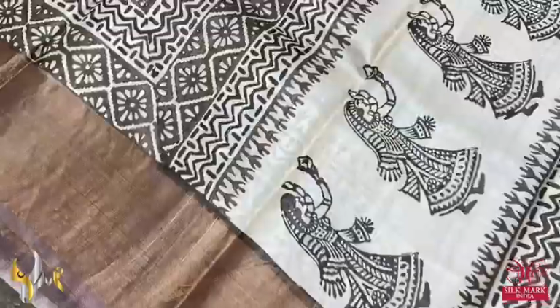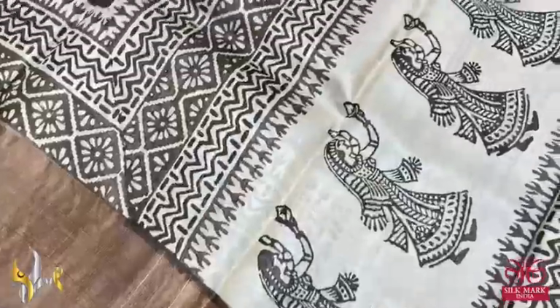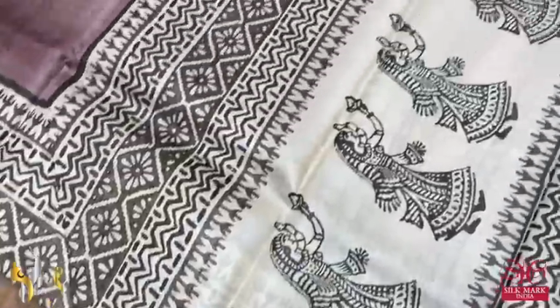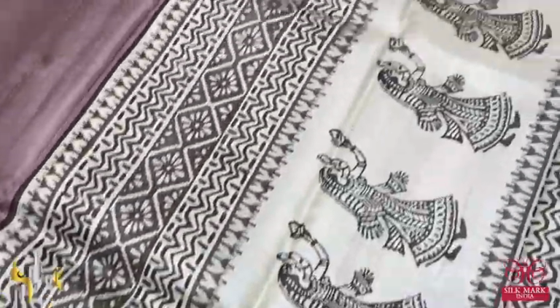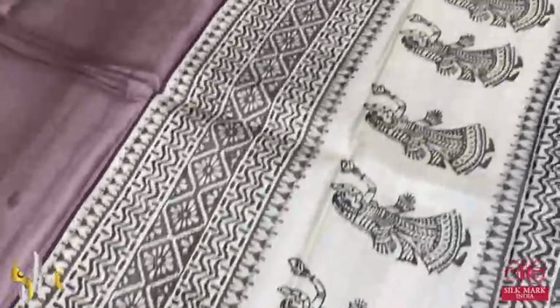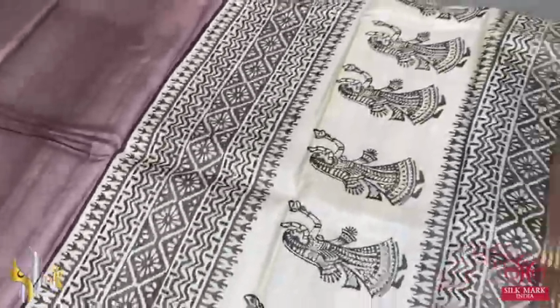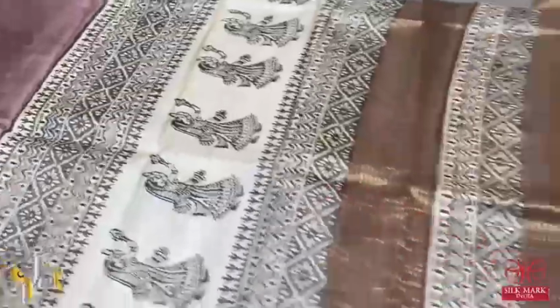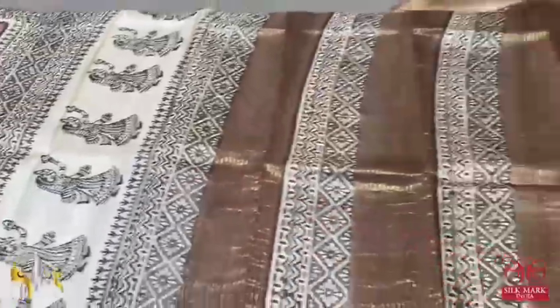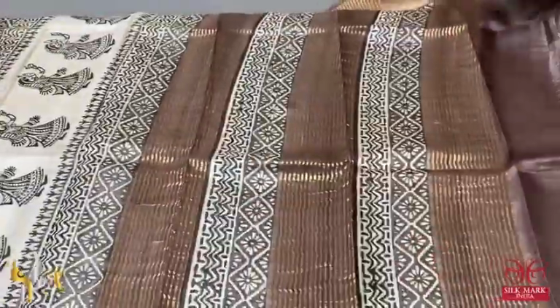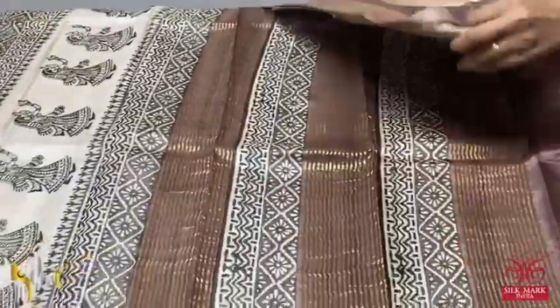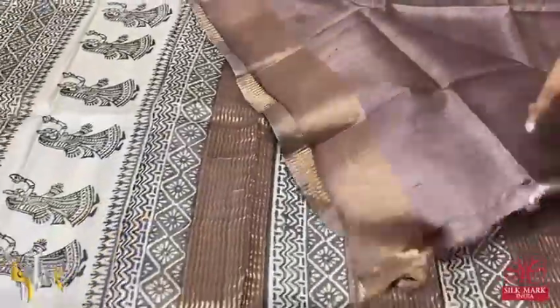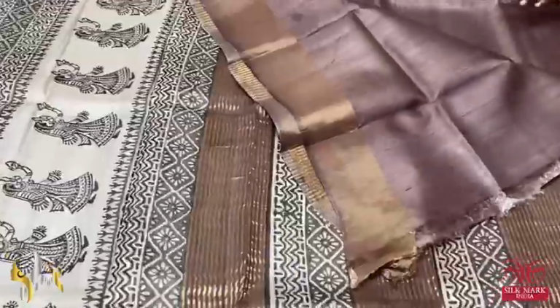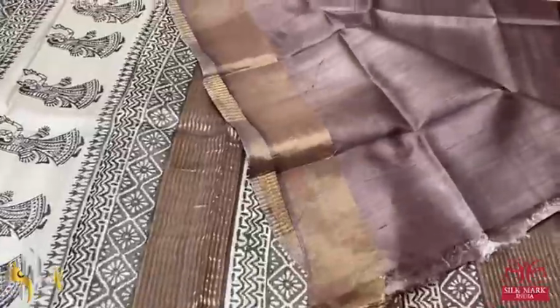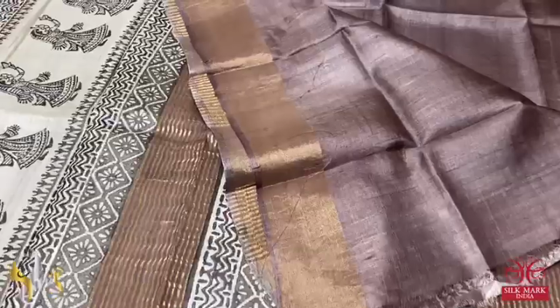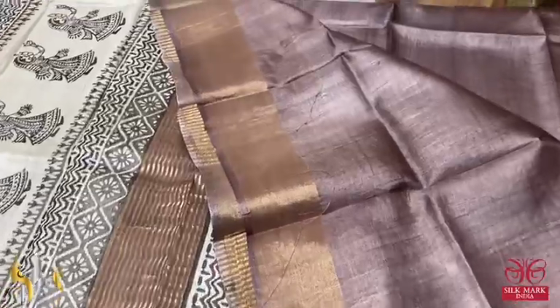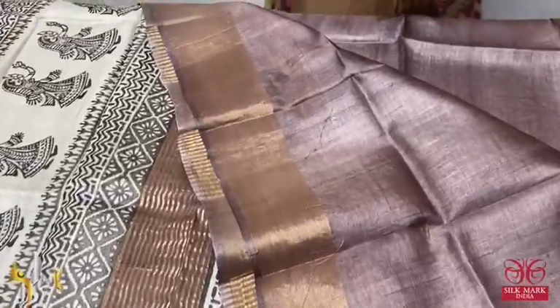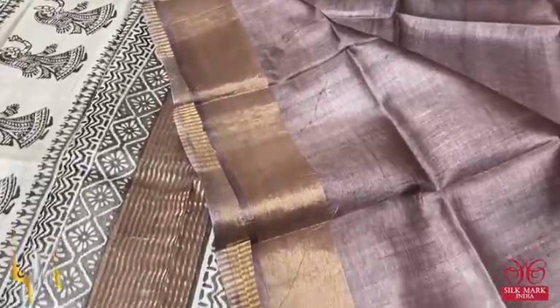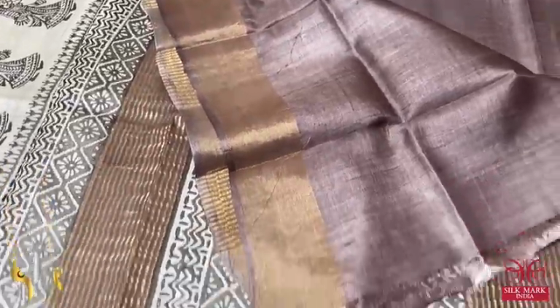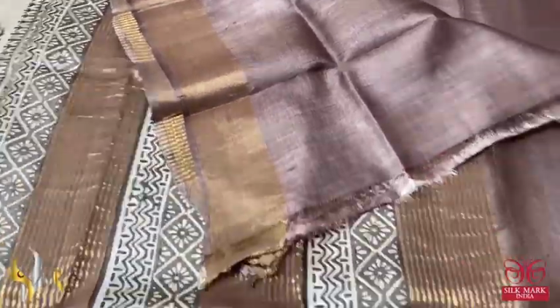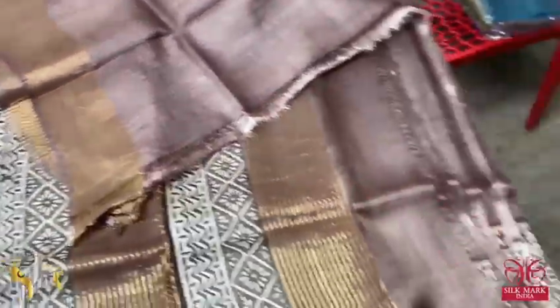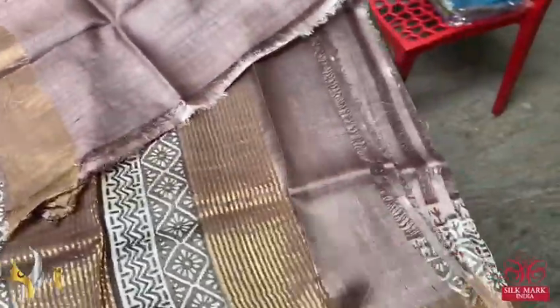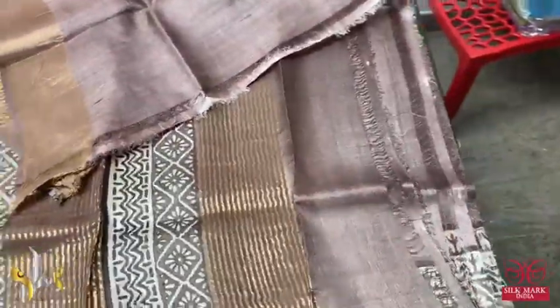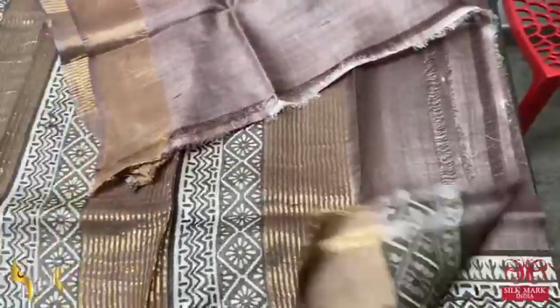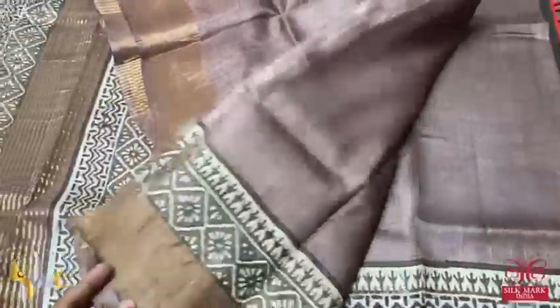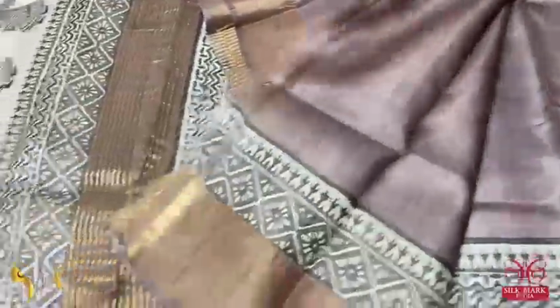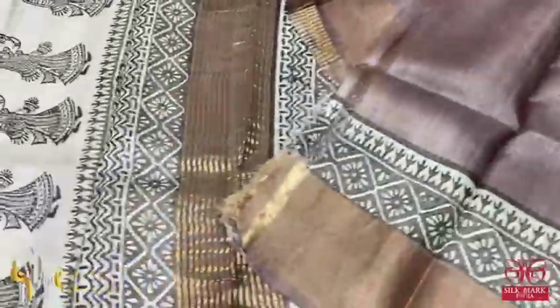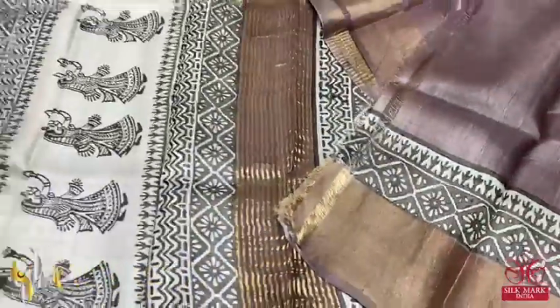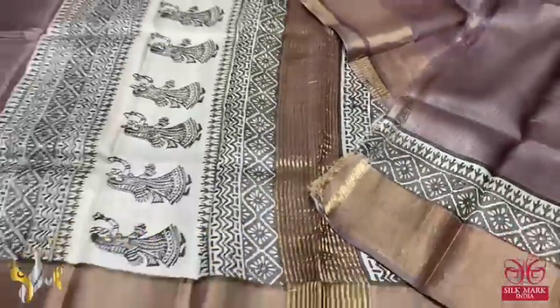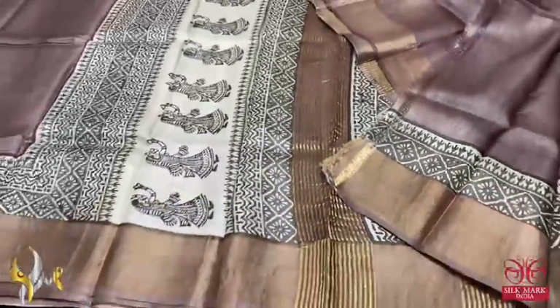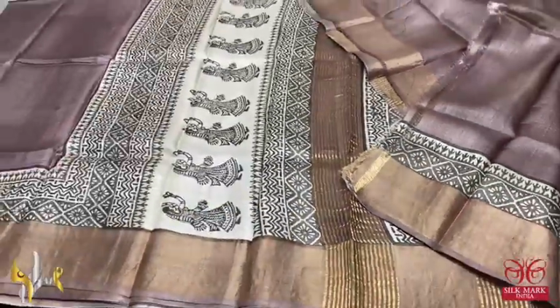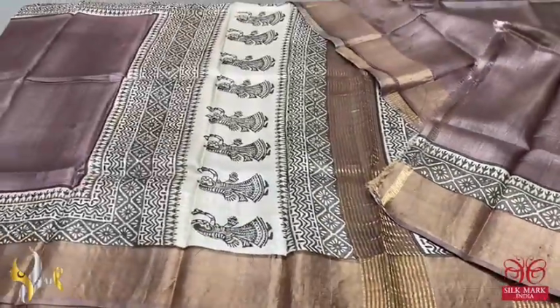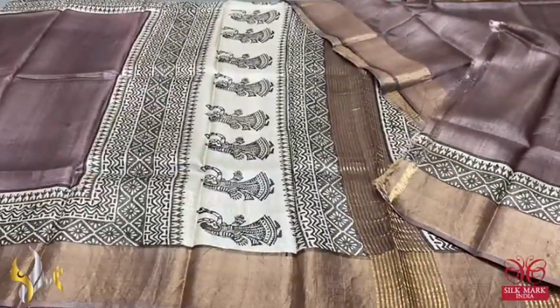Here we have a very elegant dancing dolls design, also in a cream base with brown, and we have the same running color for the blouse fabric. A very different saree in a very pastel combination color, and it comes with open silk.